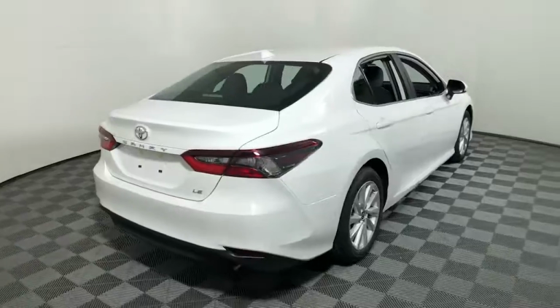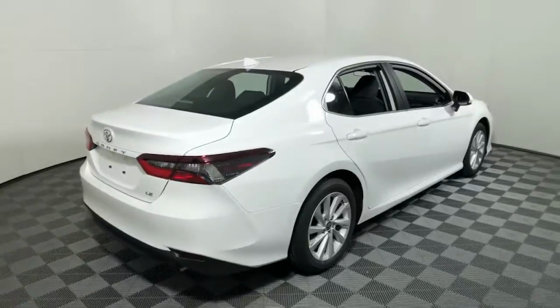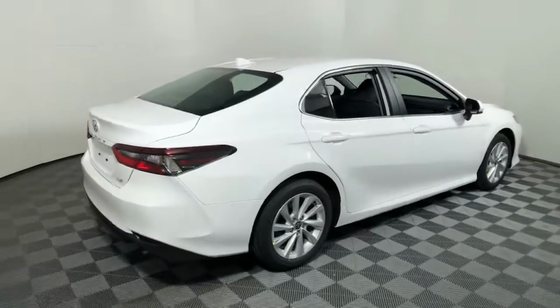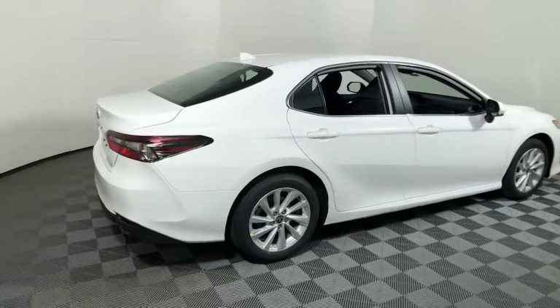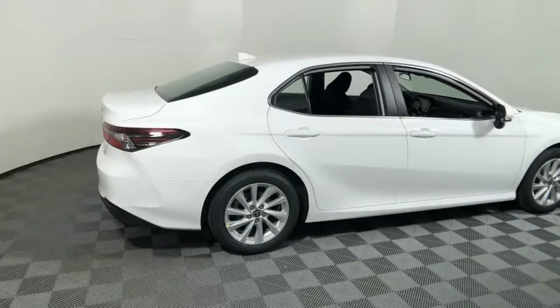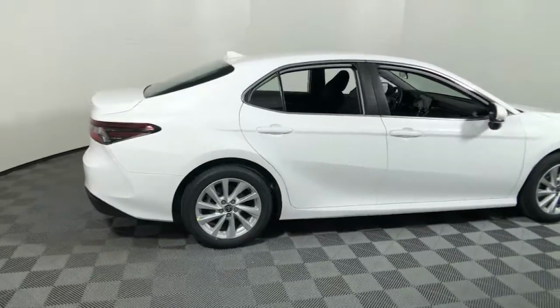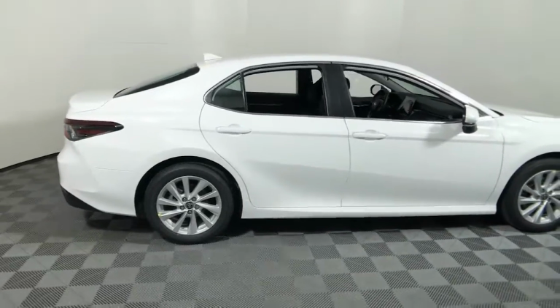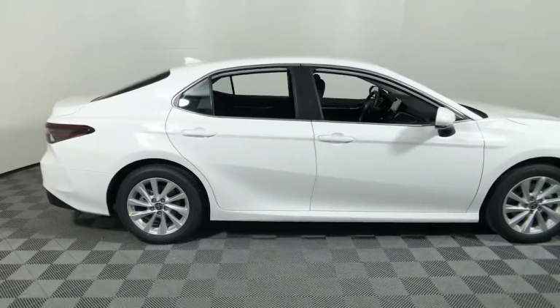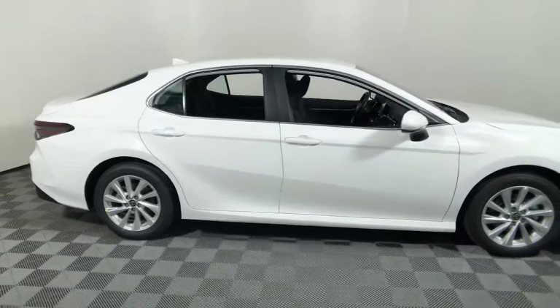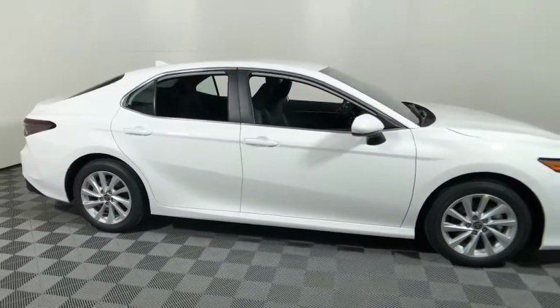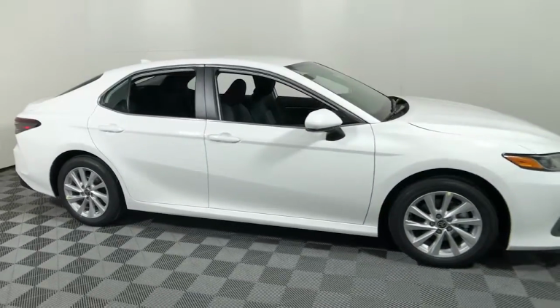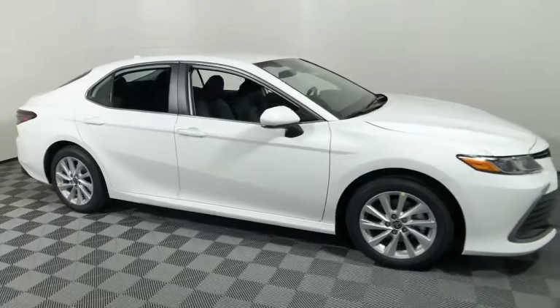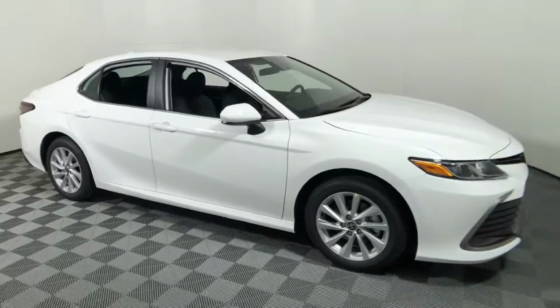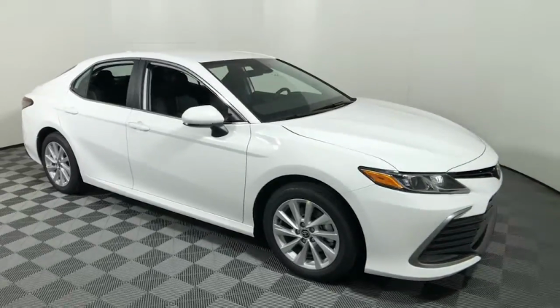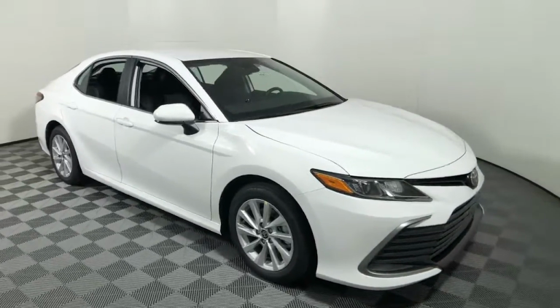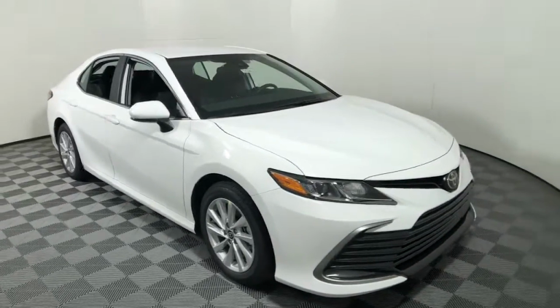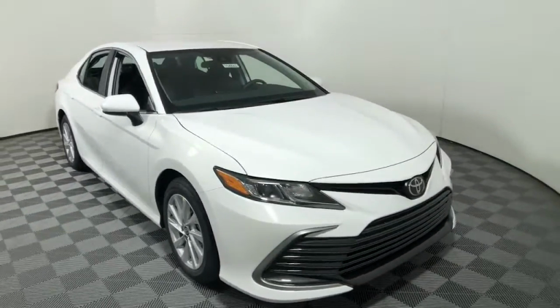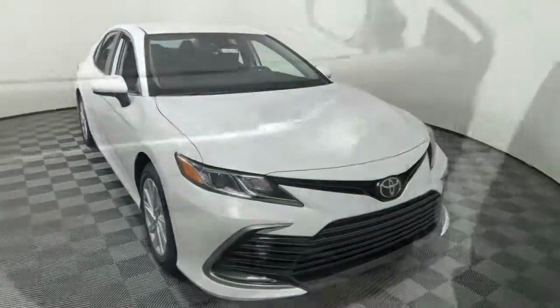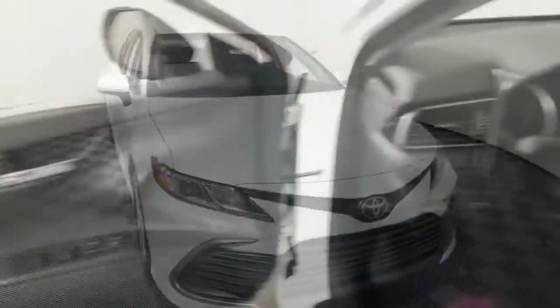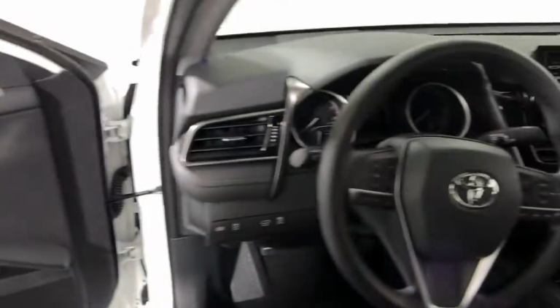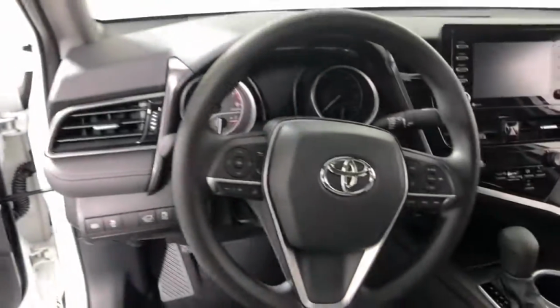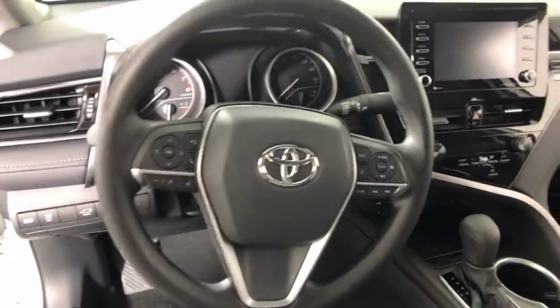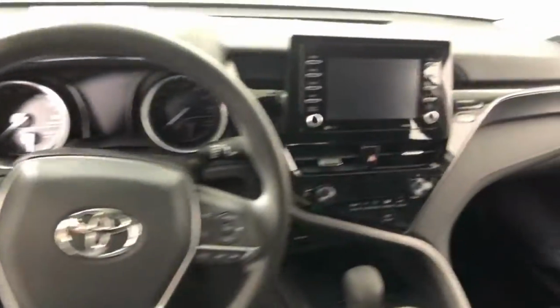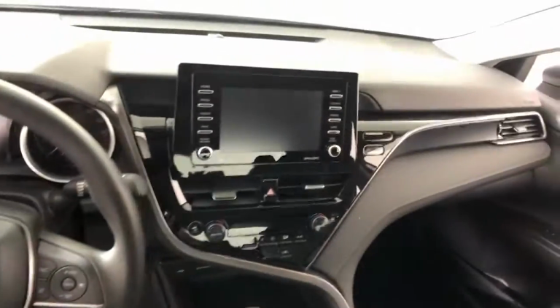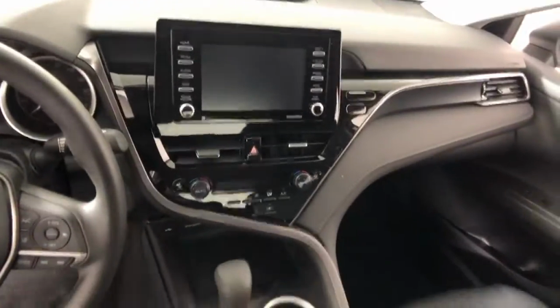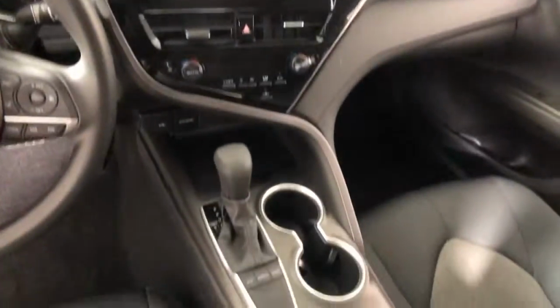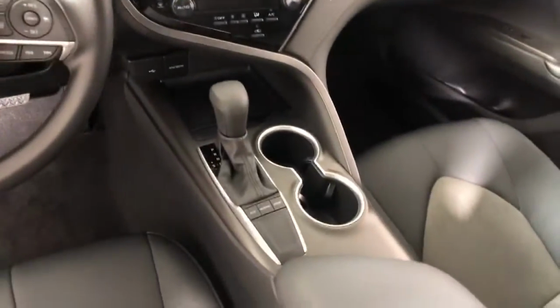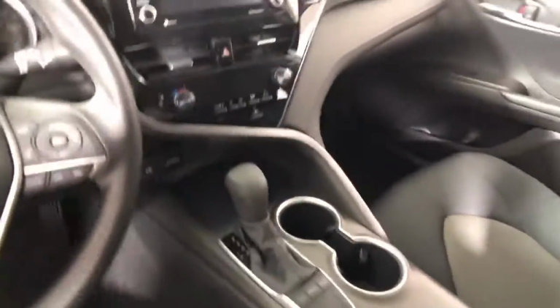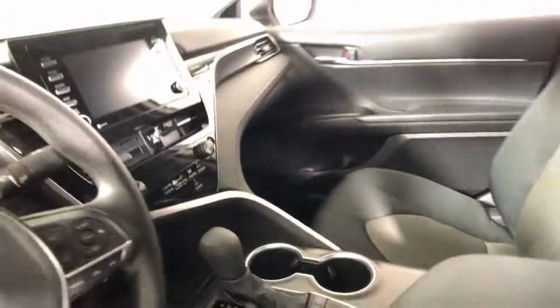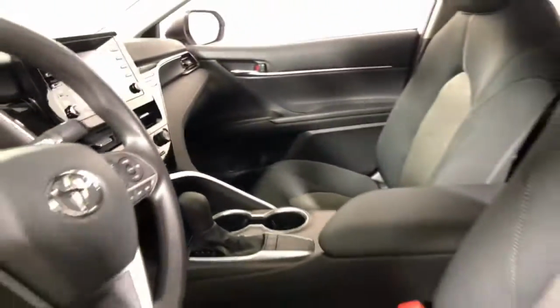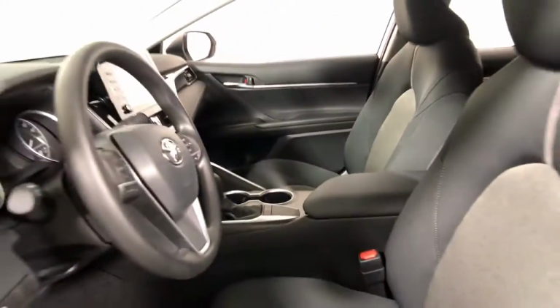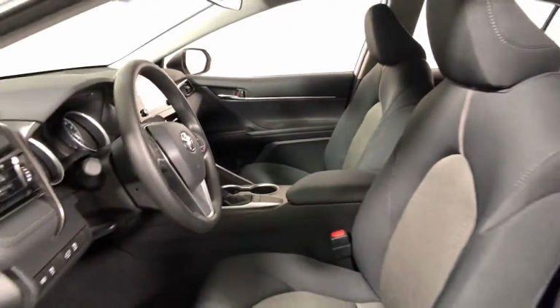Picture yourself in the 2022 Toyota Camry. At the end of the day, it should be about what your car can do for you, not the other way around. This elegant and efficient Toyota Camry puts you and your passengers at the center.